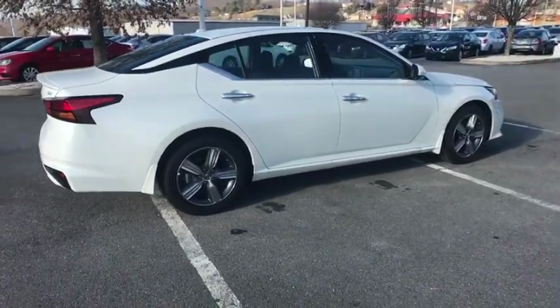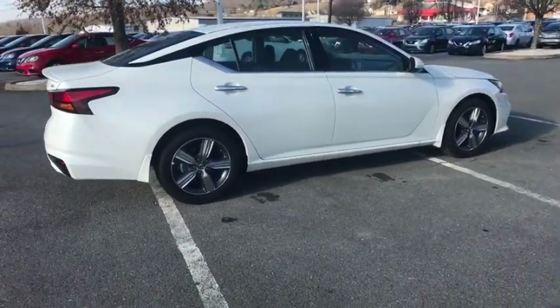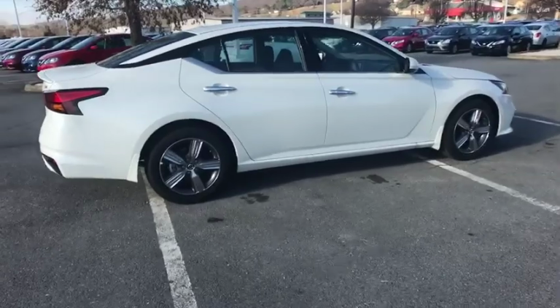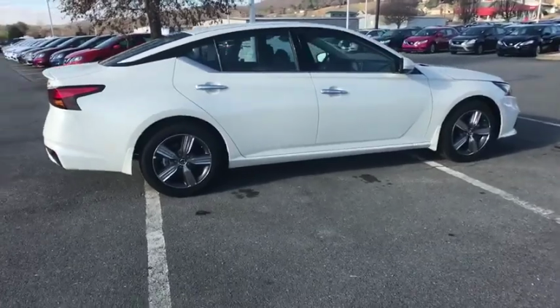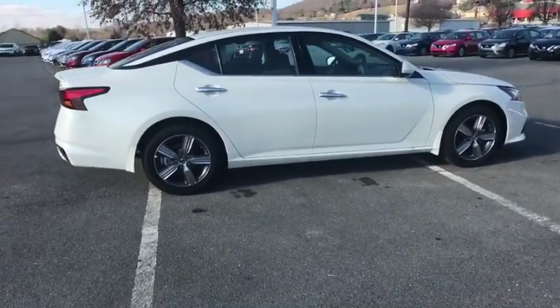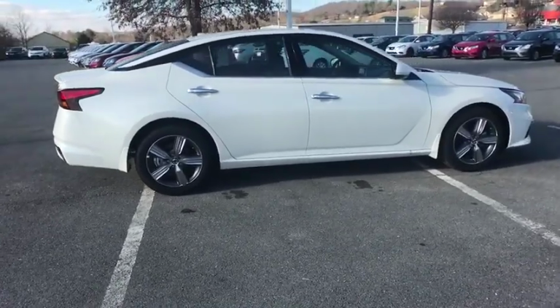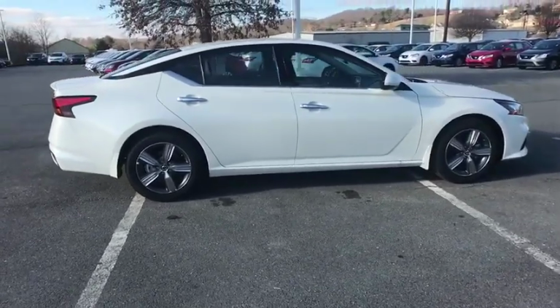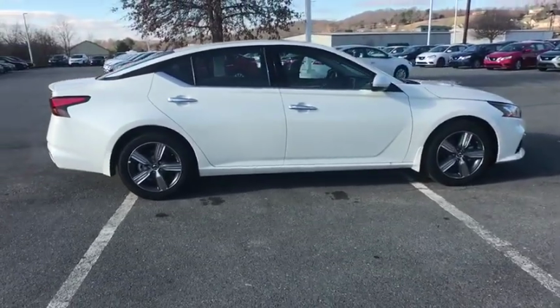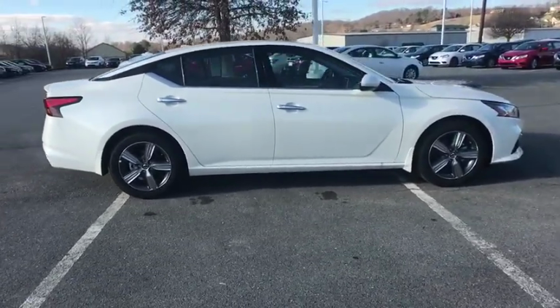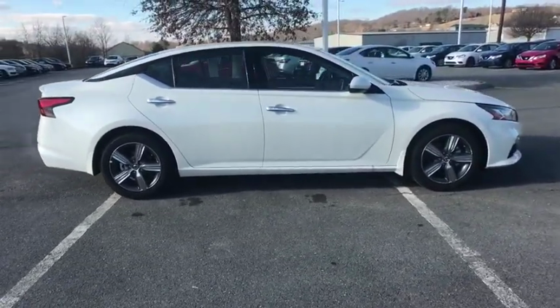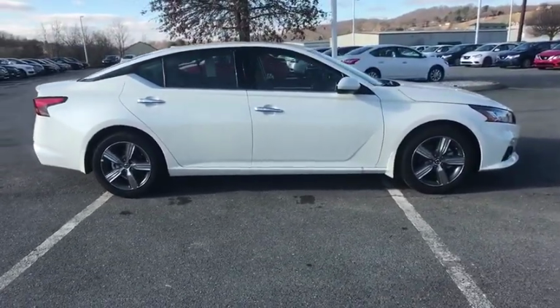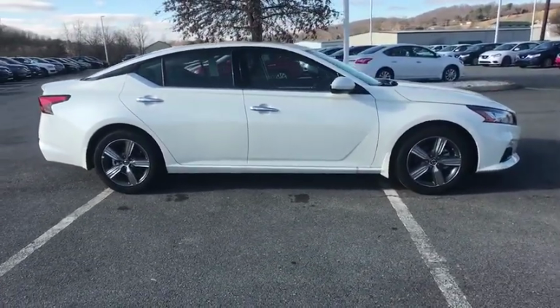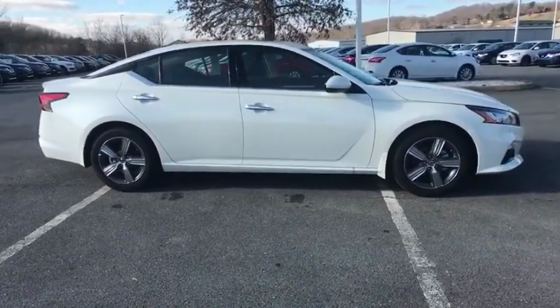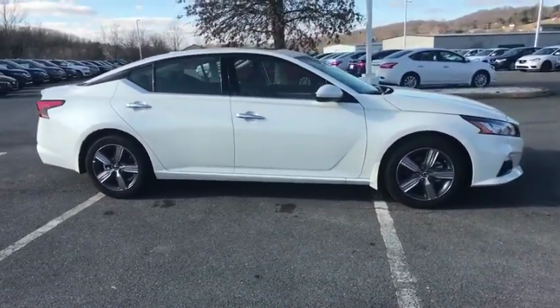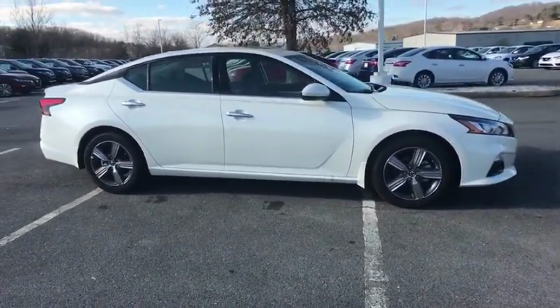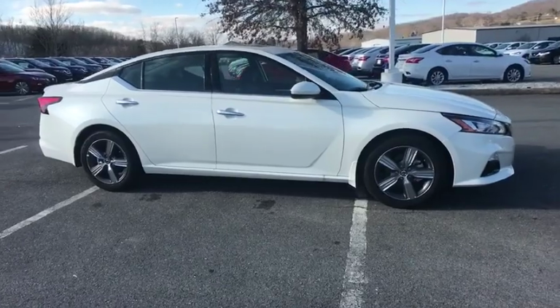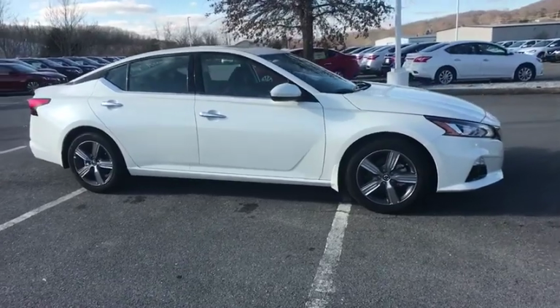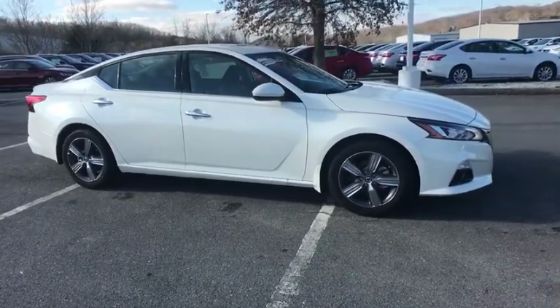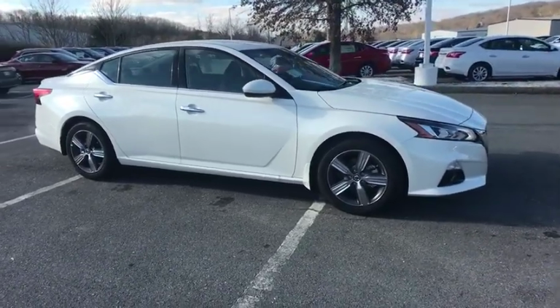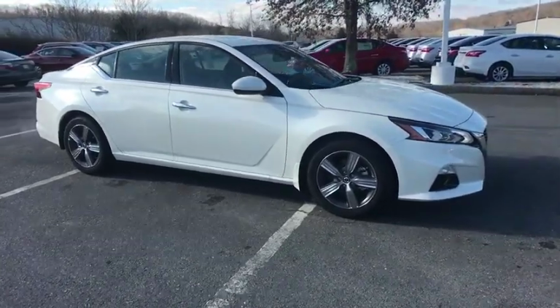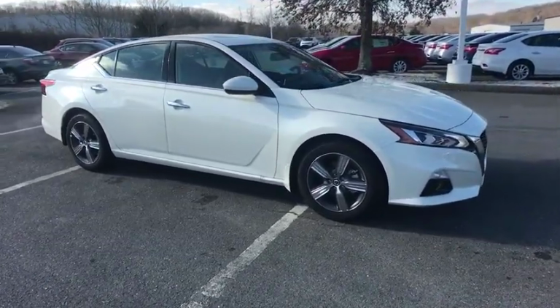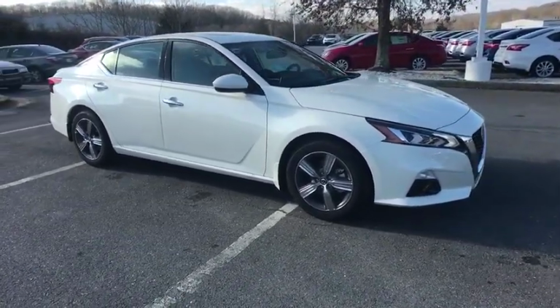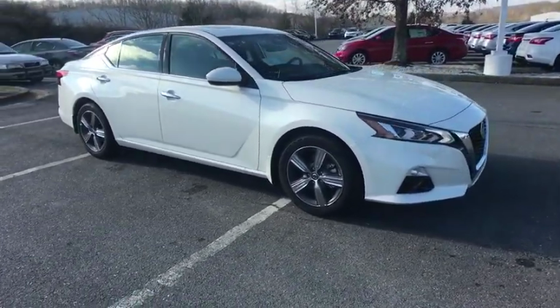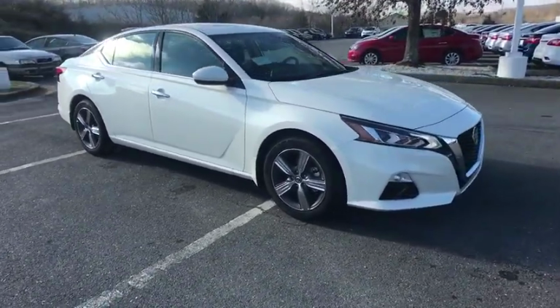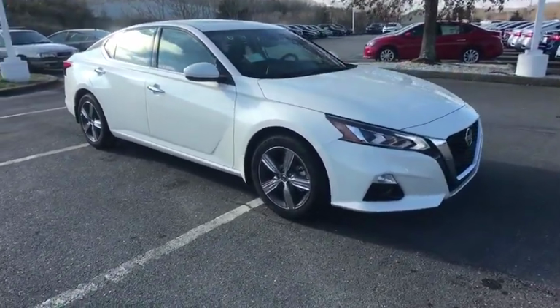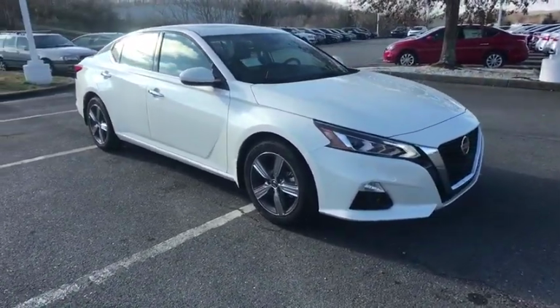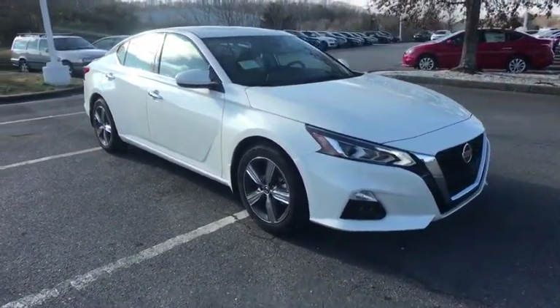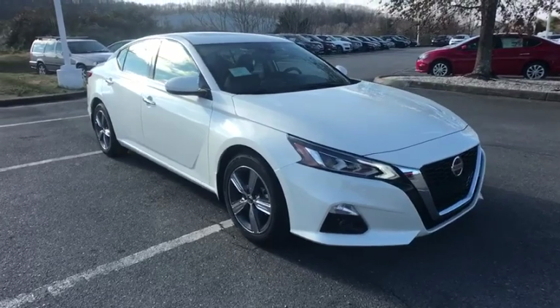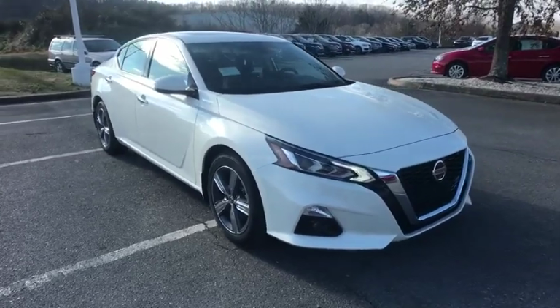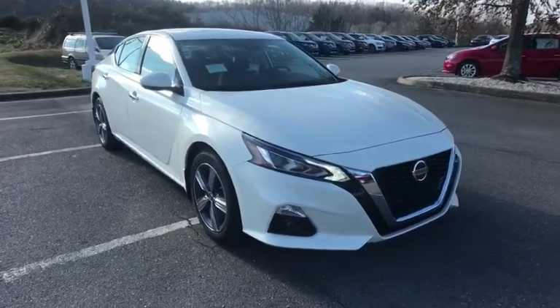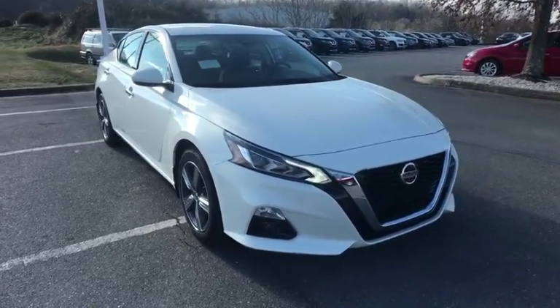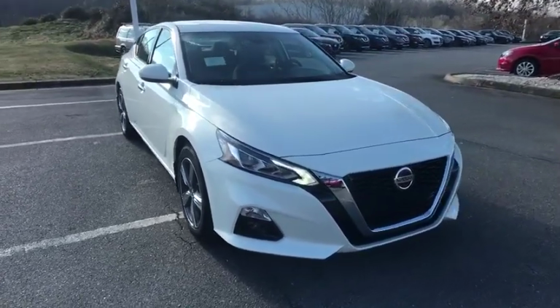Here are some of this vehicle's great options: traction control, dual airbags, power steering, air conditioning front, heated and cooled front seat, four wheel disc brakes, center armrest, fog lights, power windows.